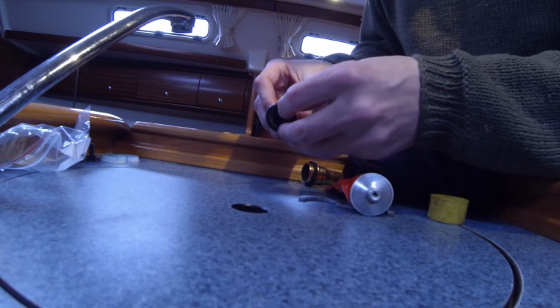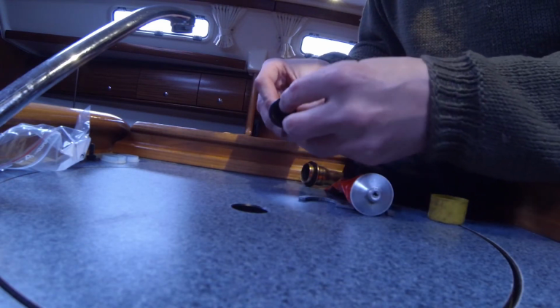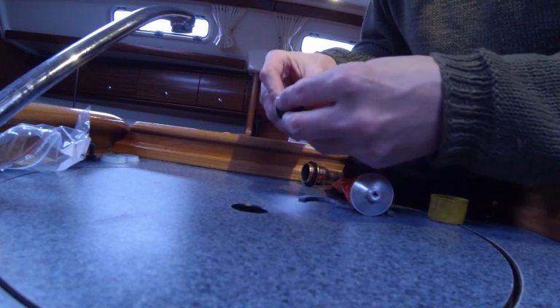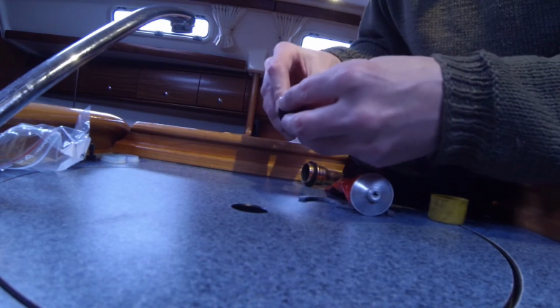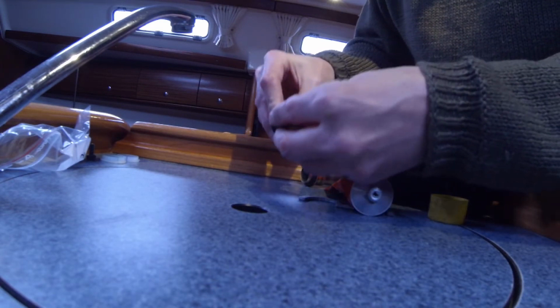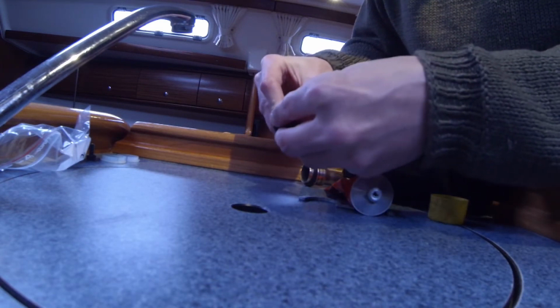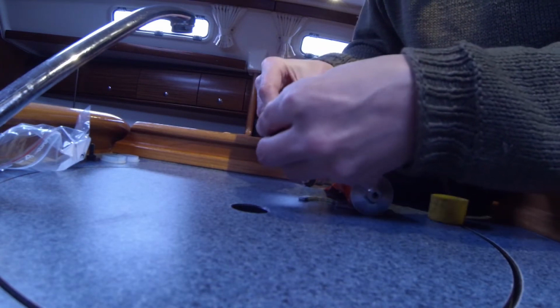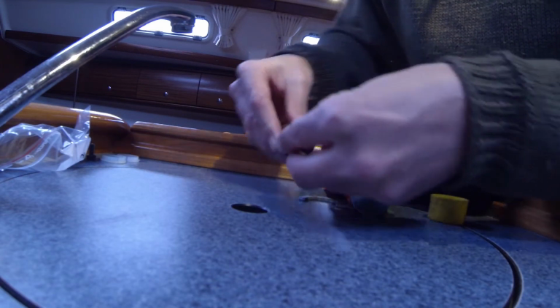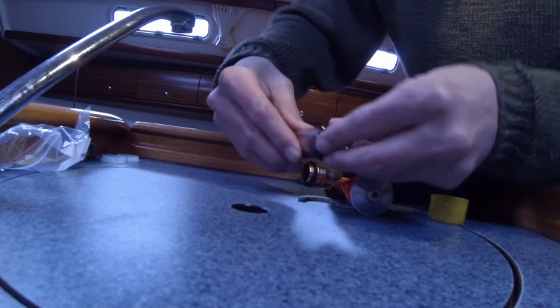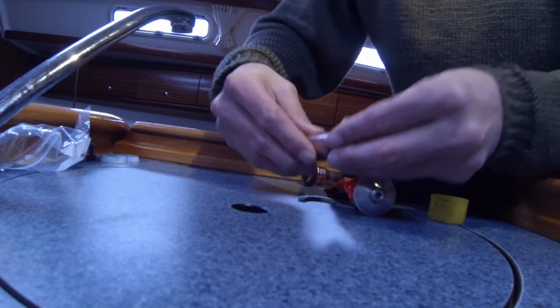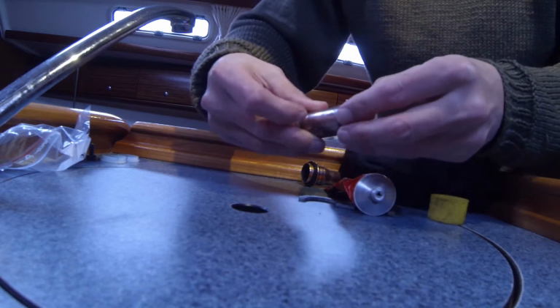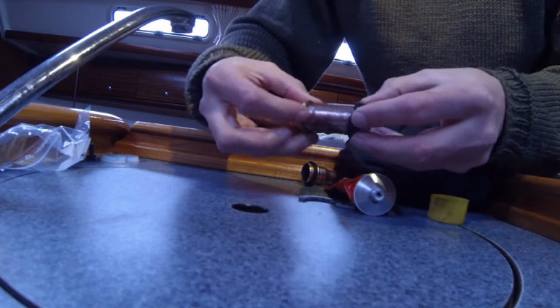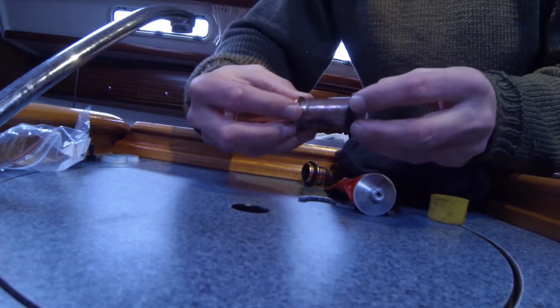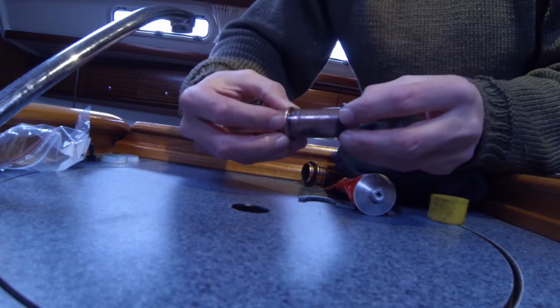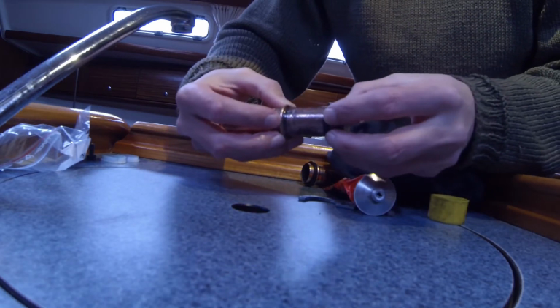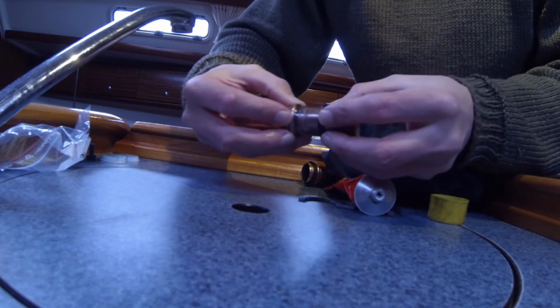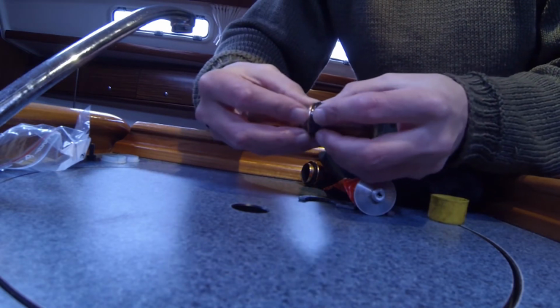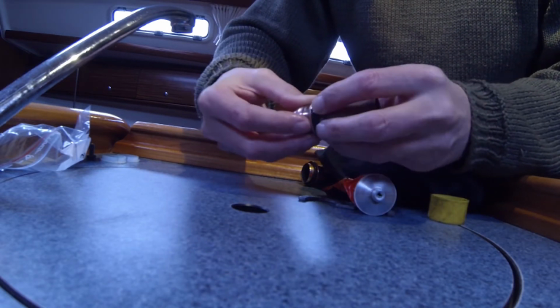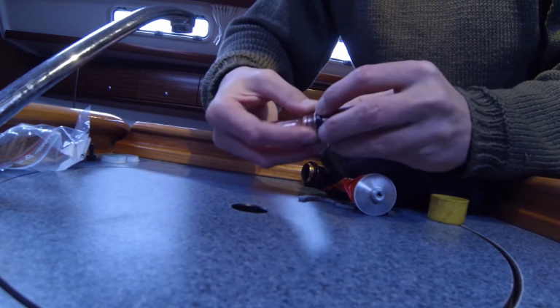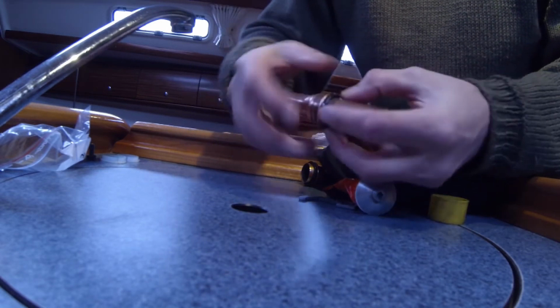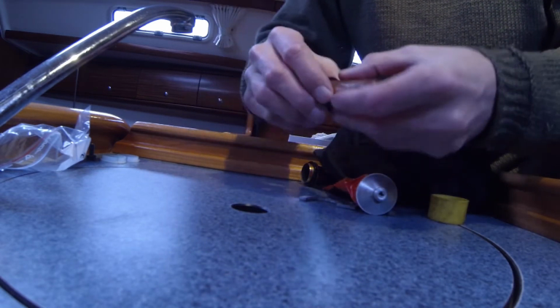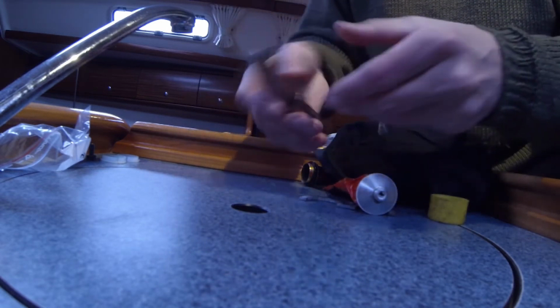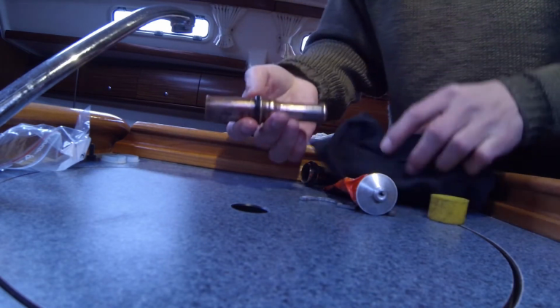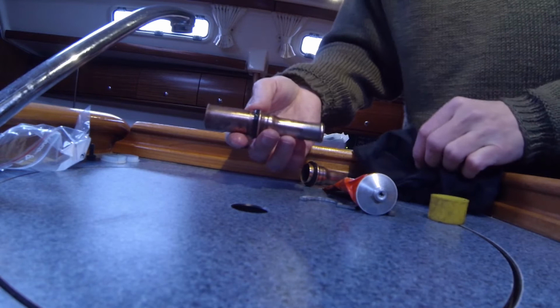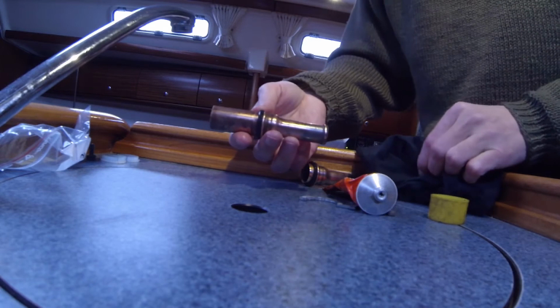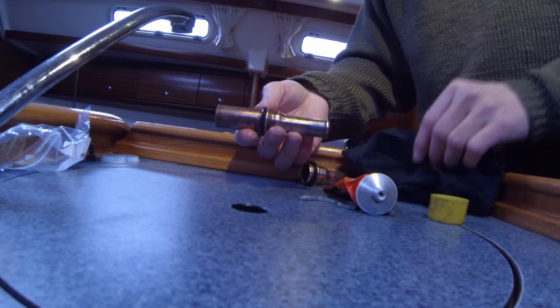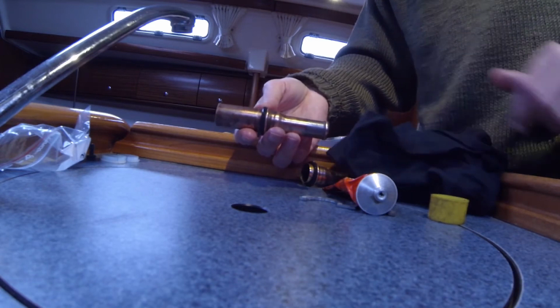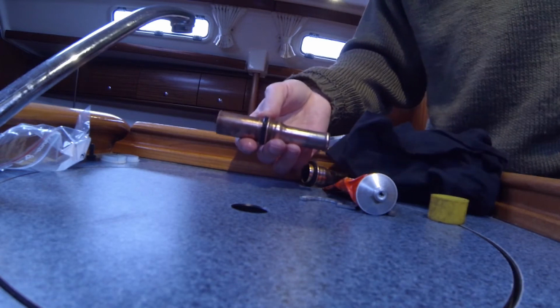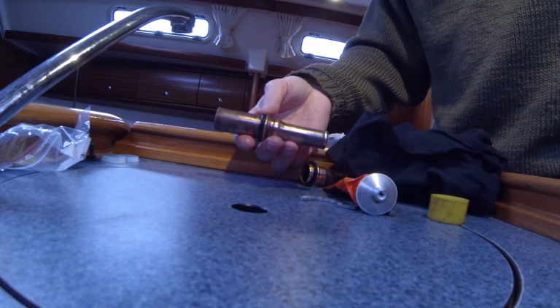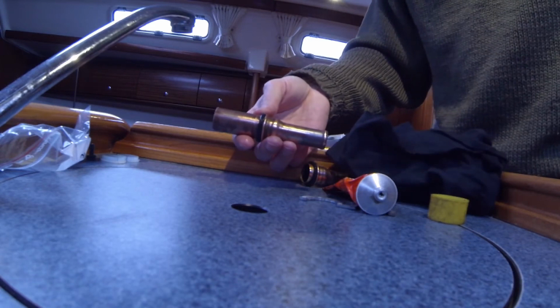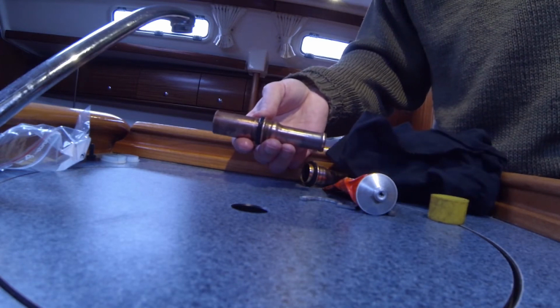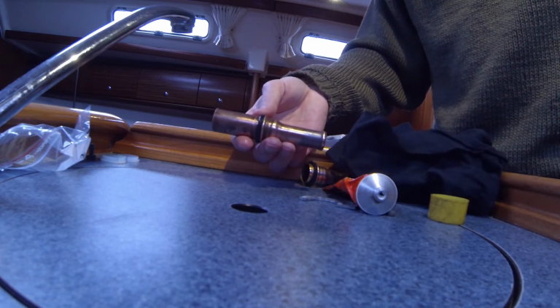So it is a bit important to change them once in a while, or every ten years or so. Just mount the rubber ring here, and then the tubes here, ready to mount.